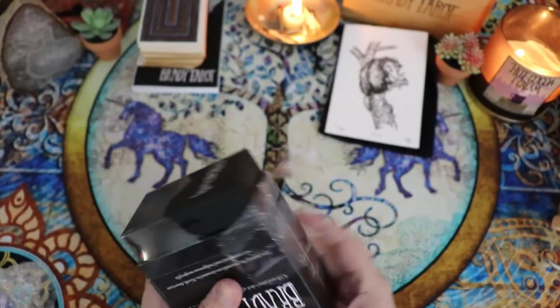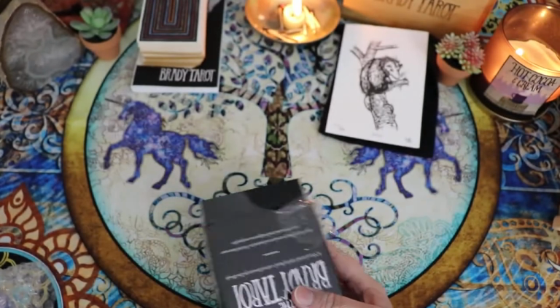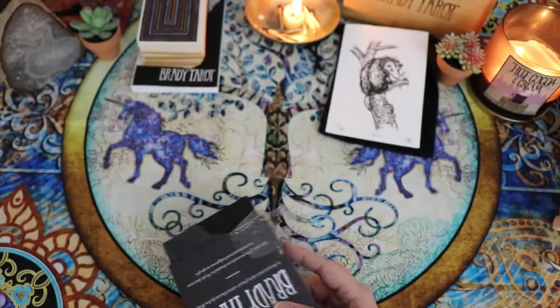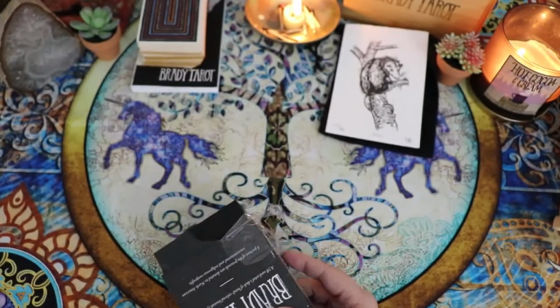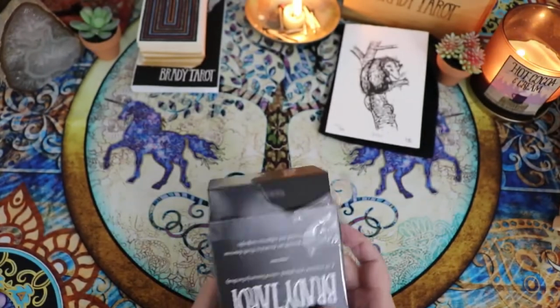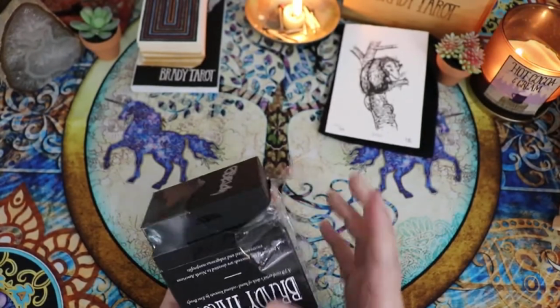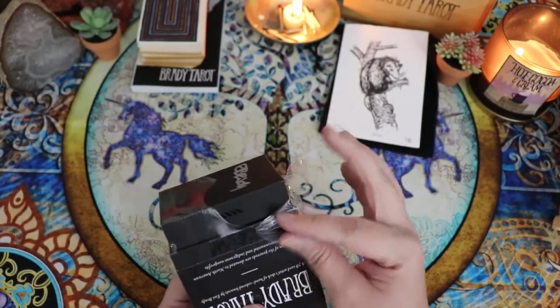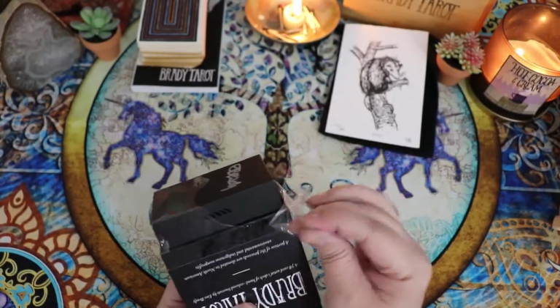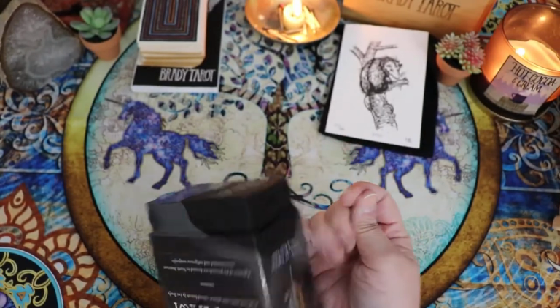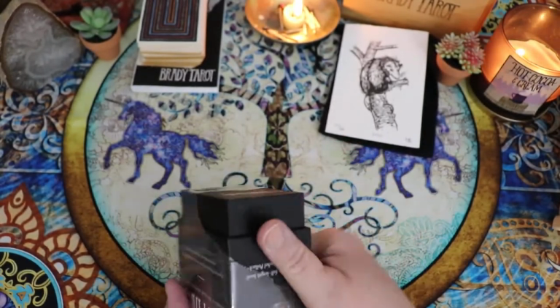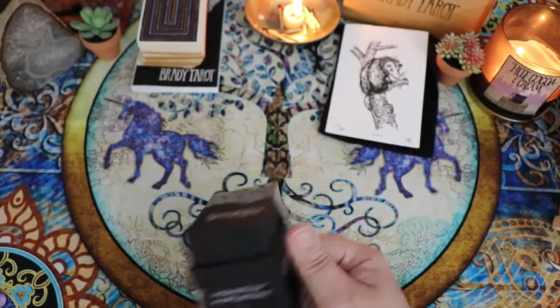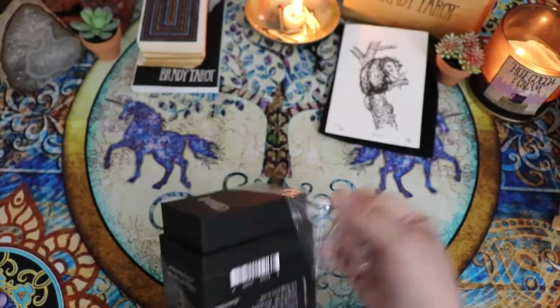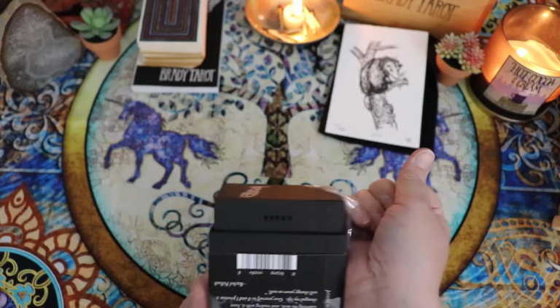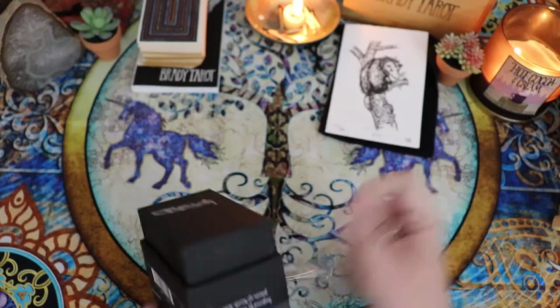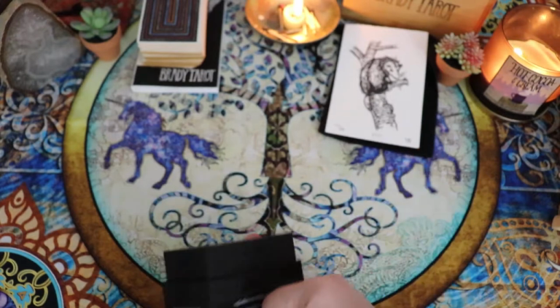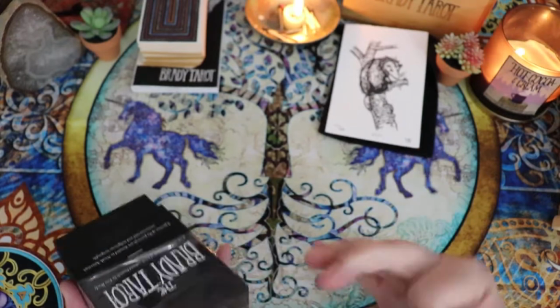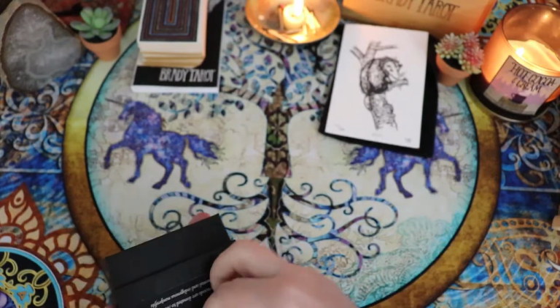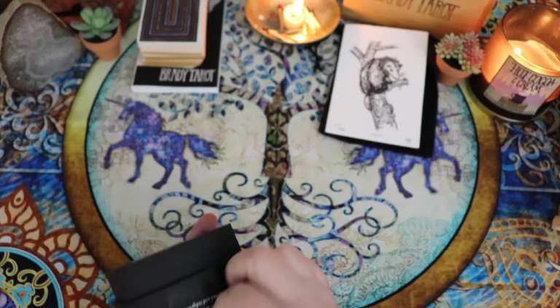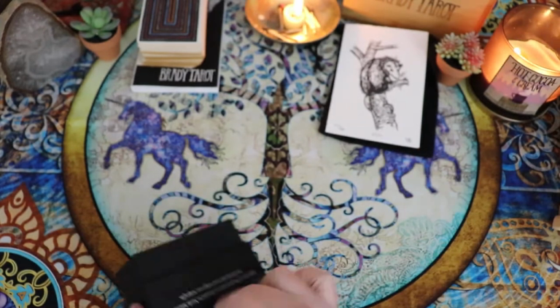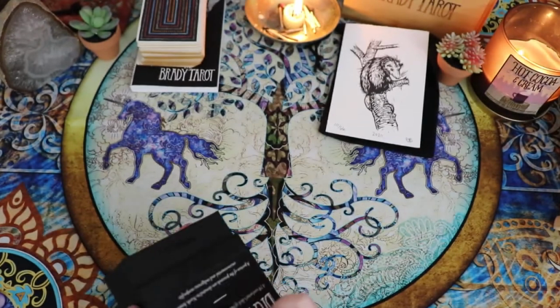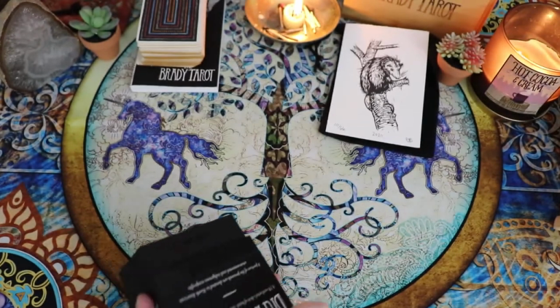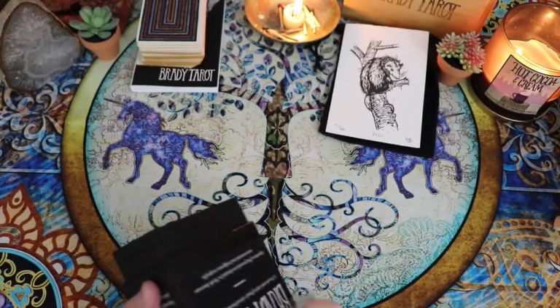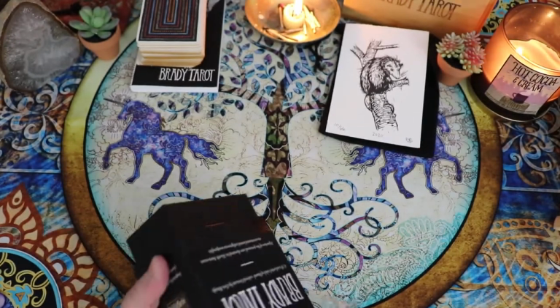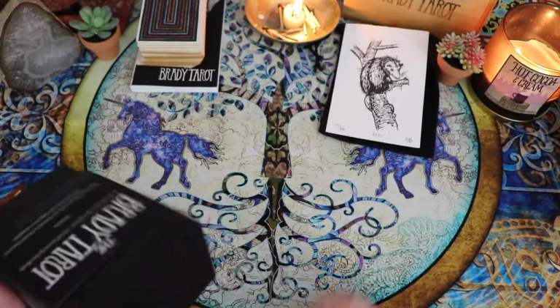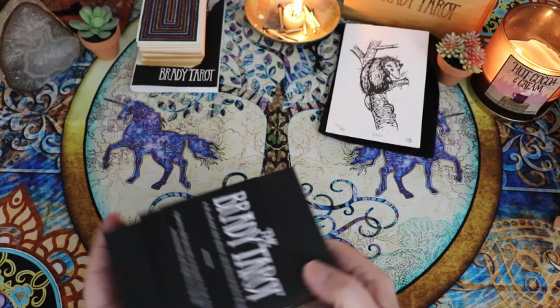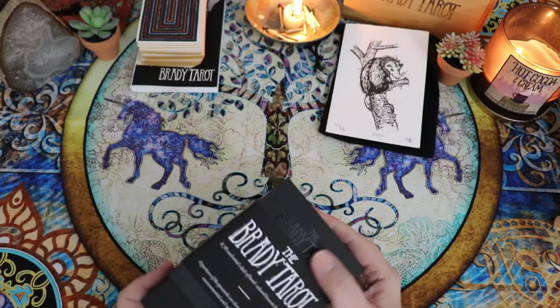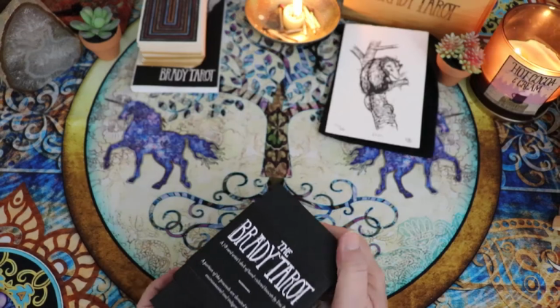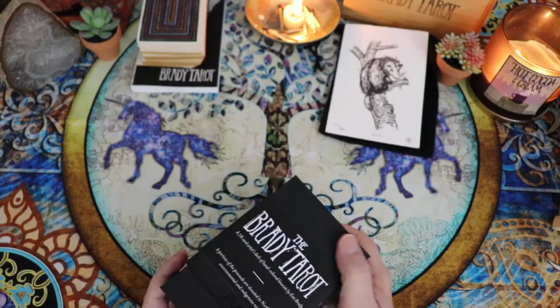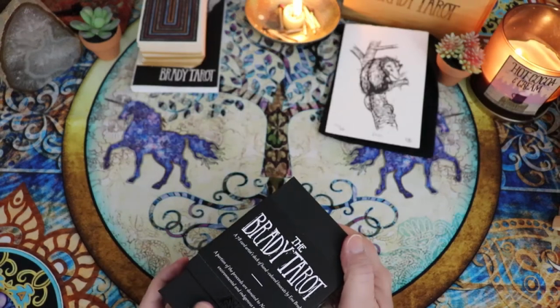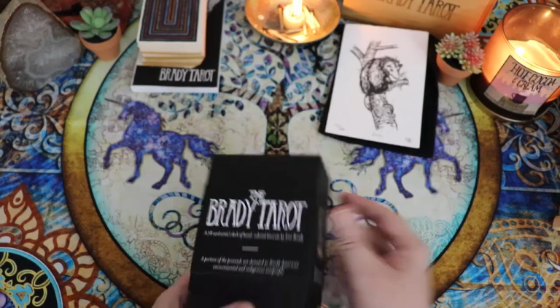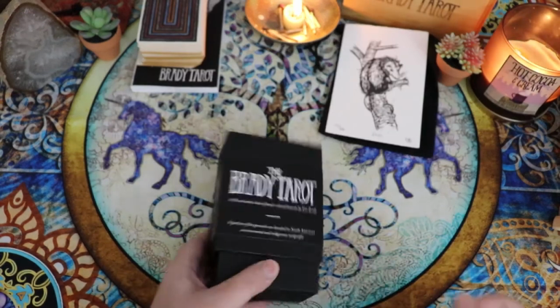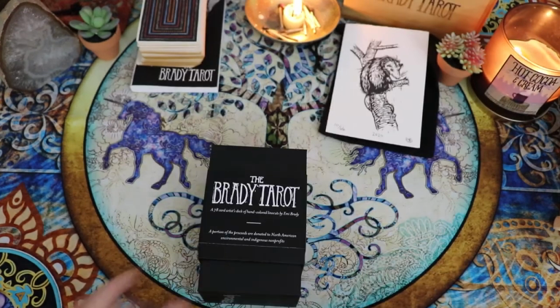I love that for two reasons. One, I don't have to use a knife to try to open this now. And two, it's signed. I don't remember her saying she was going to do that, so that's a nice touch. Oh, this box feels so good.